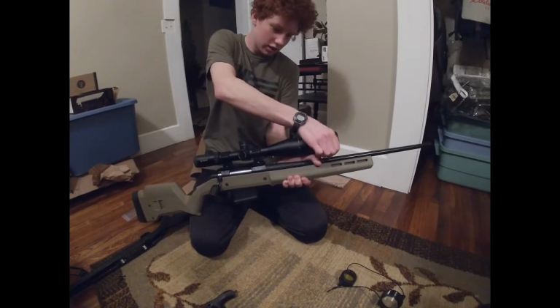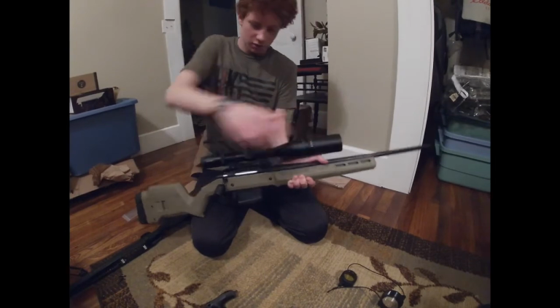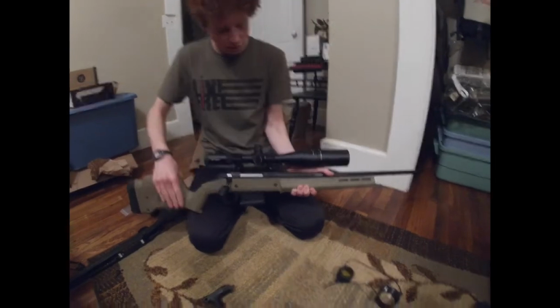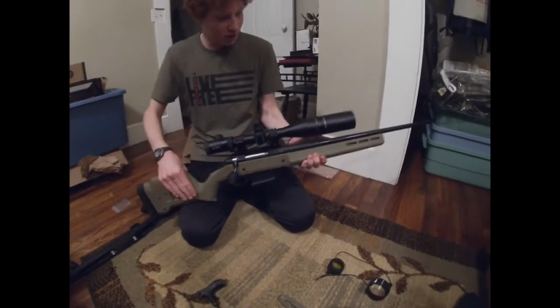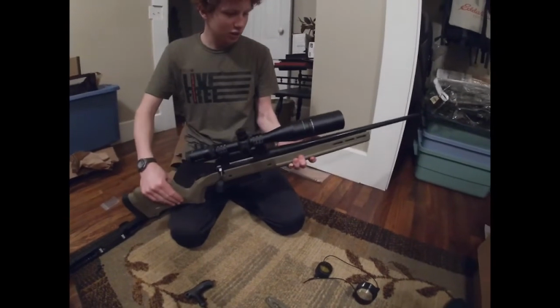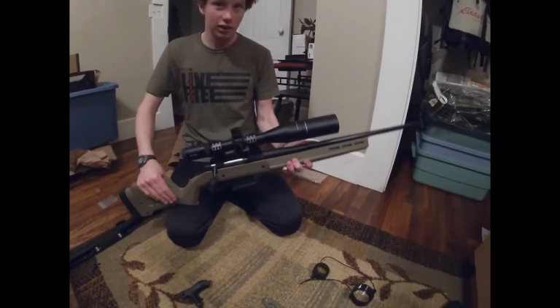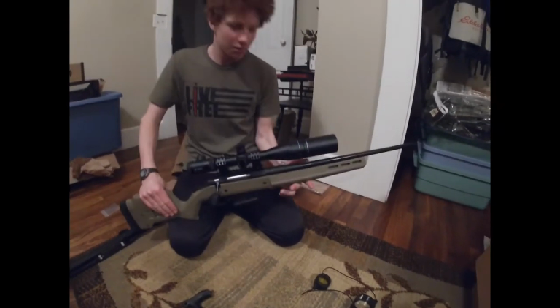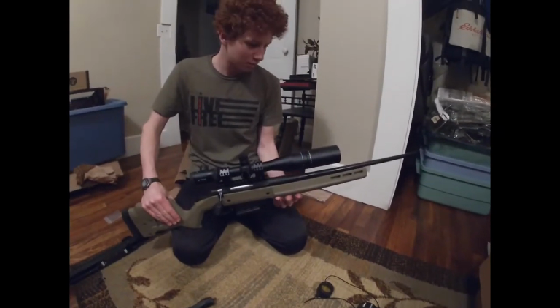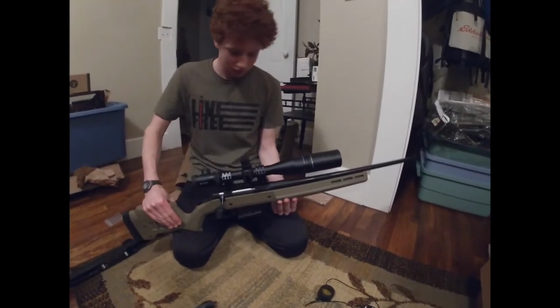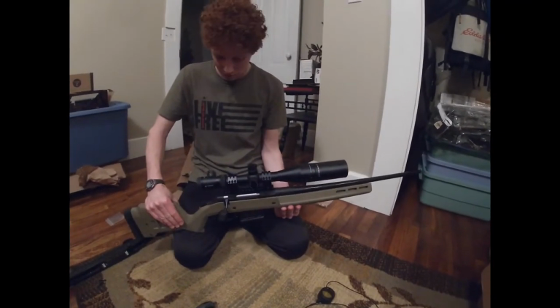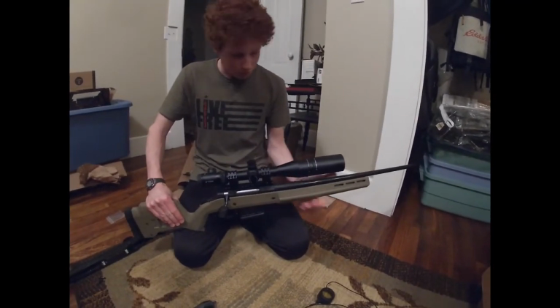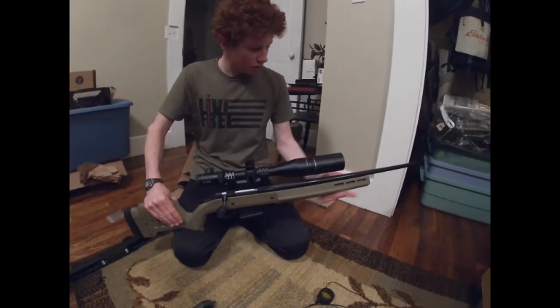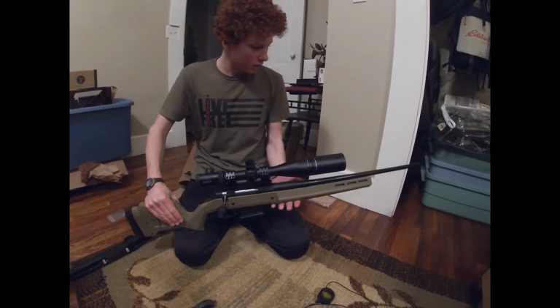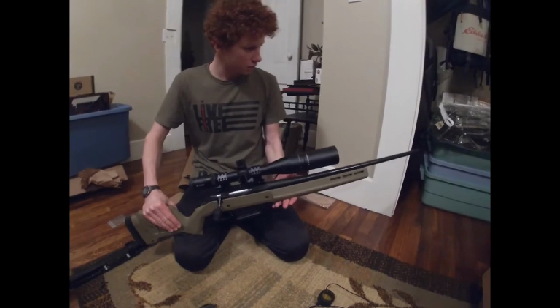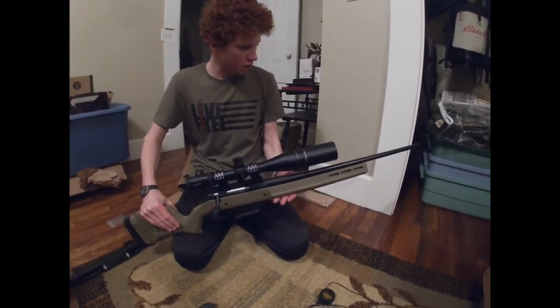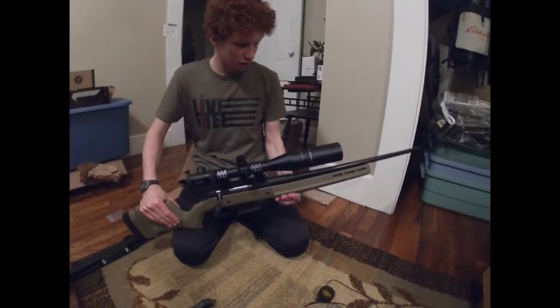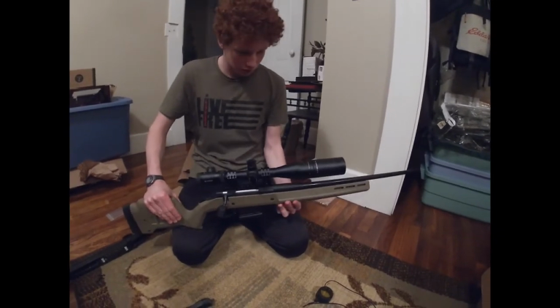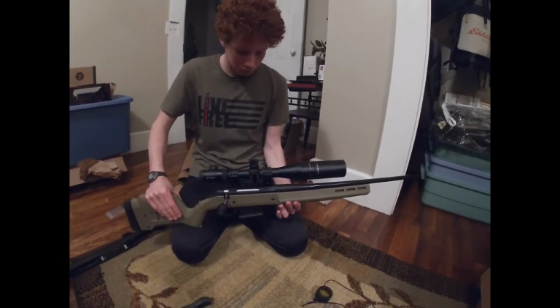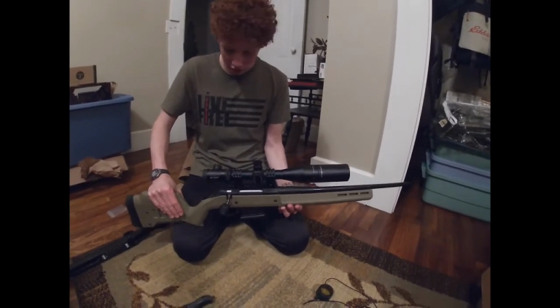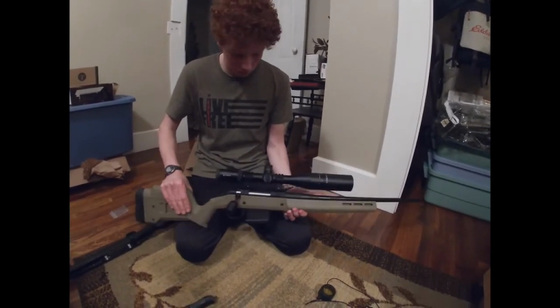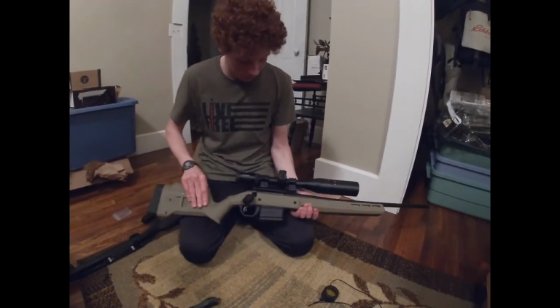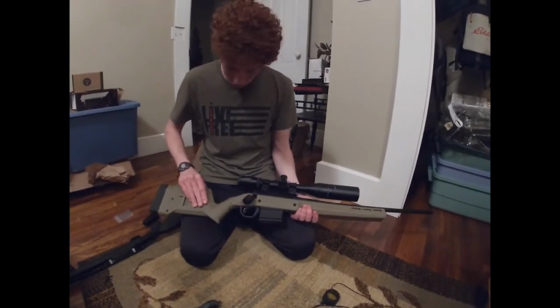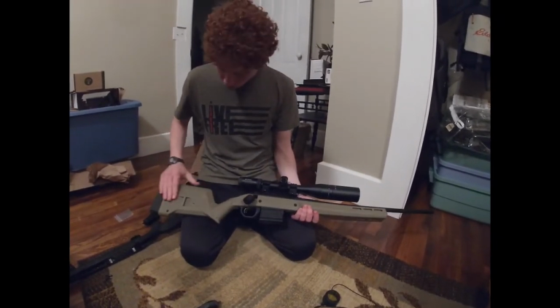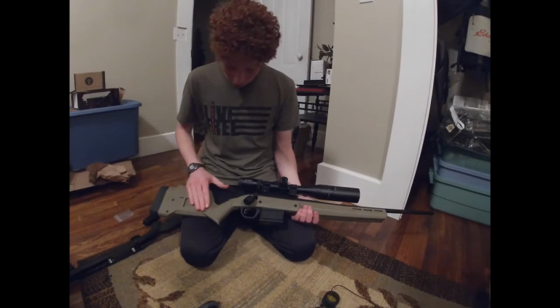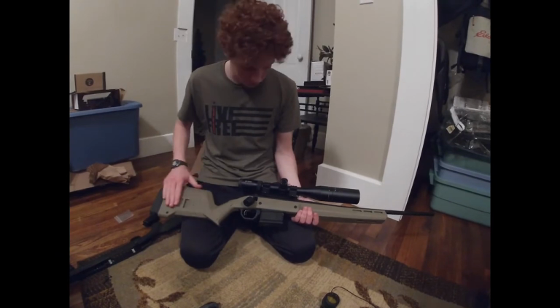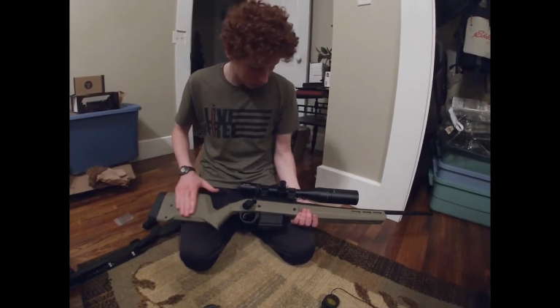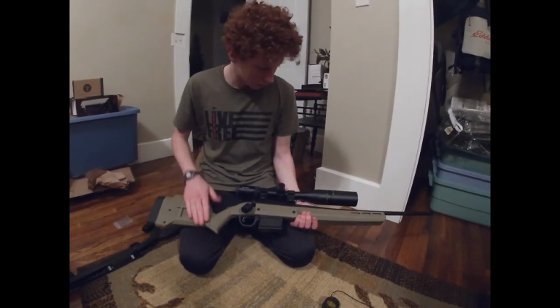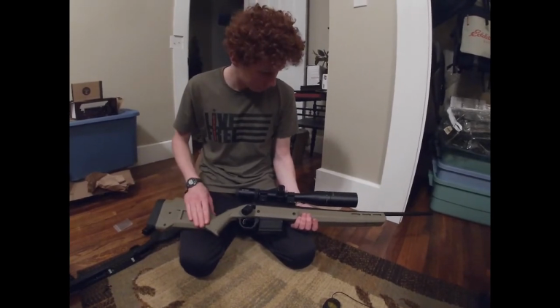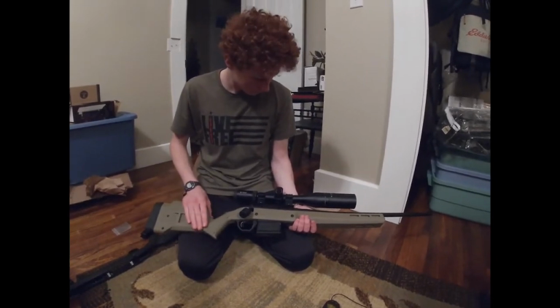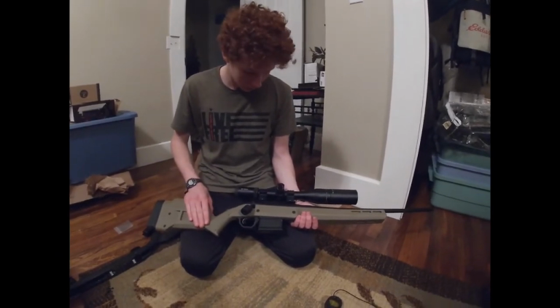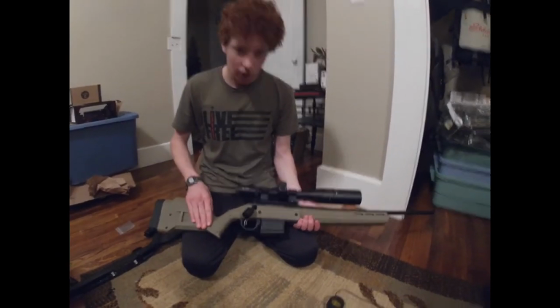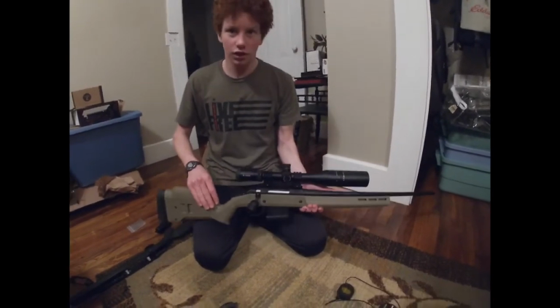It looks really cool — looks like a sniper rifle at that point. Put a bipod on, maybe a muzzle brake, and you have a pretty nice hunting rifle that should be able to hunt just about anything. Cool gun.